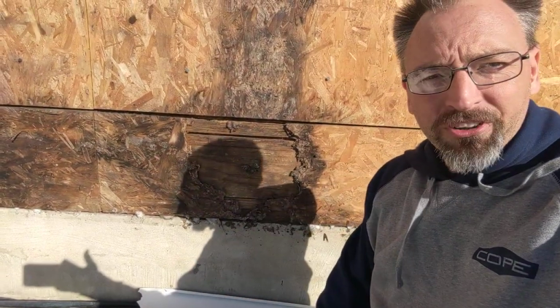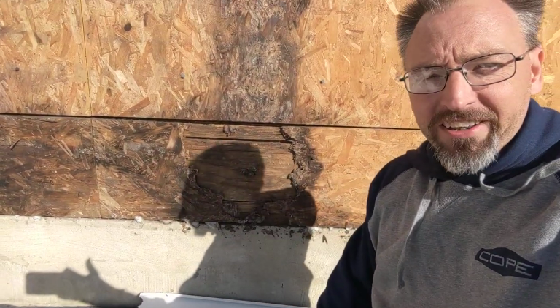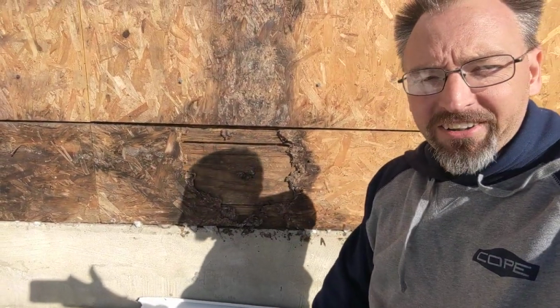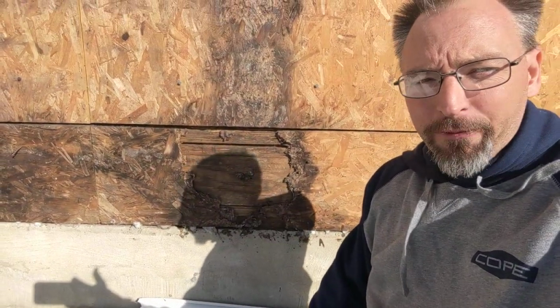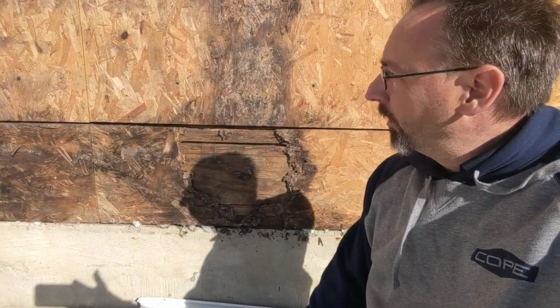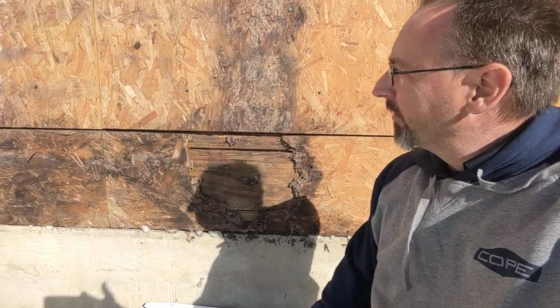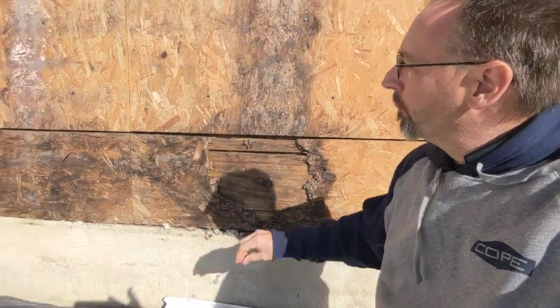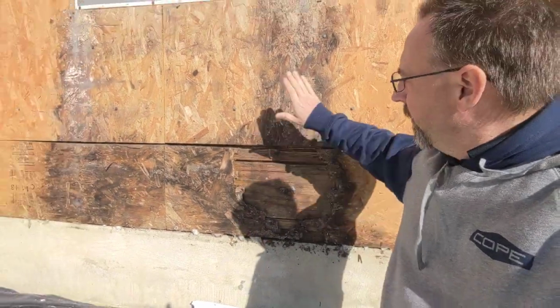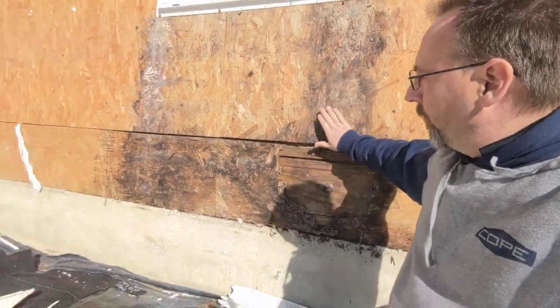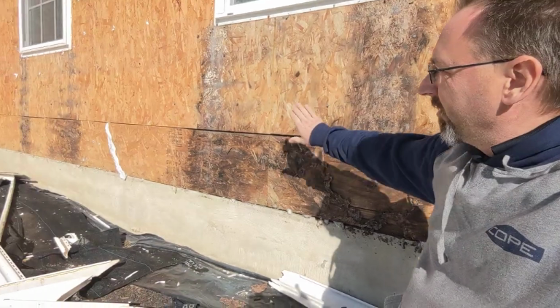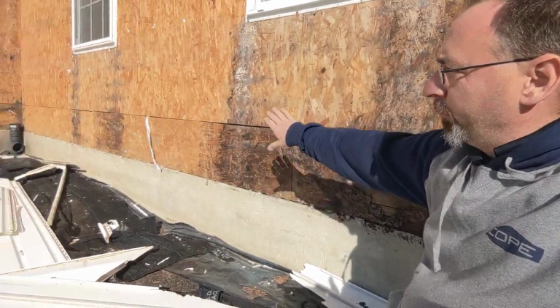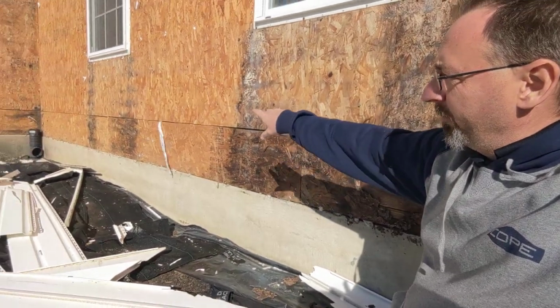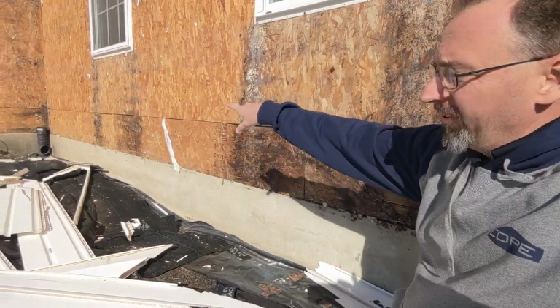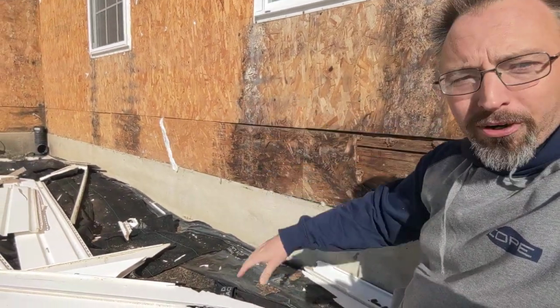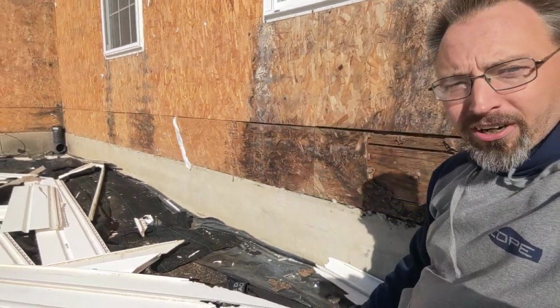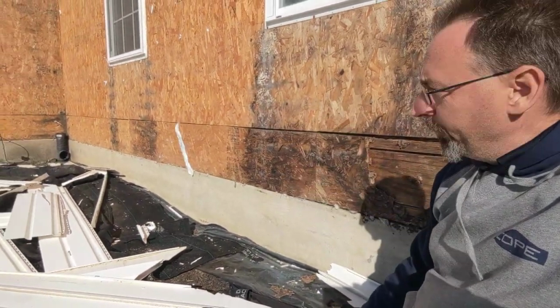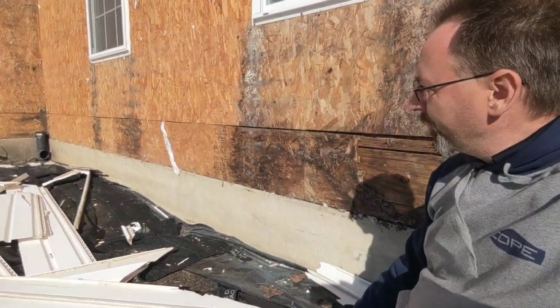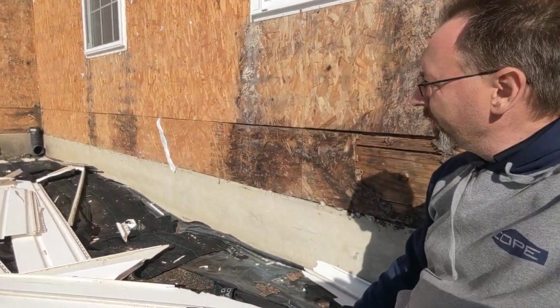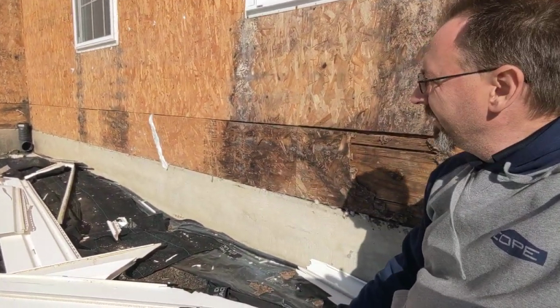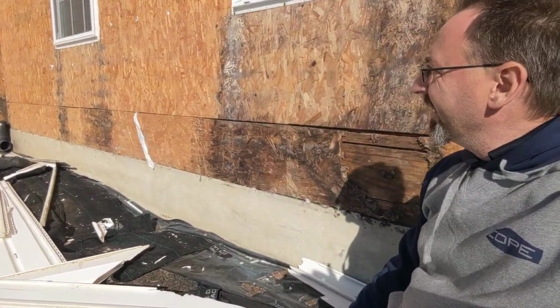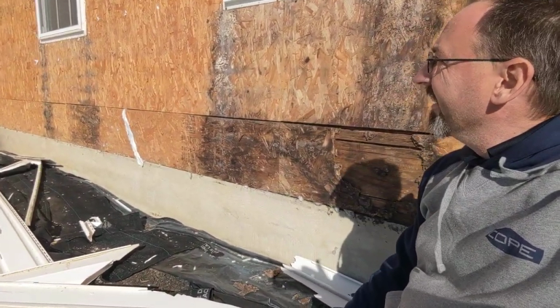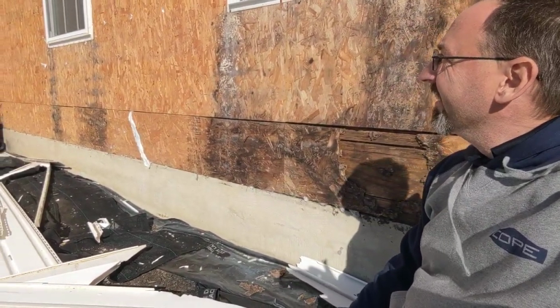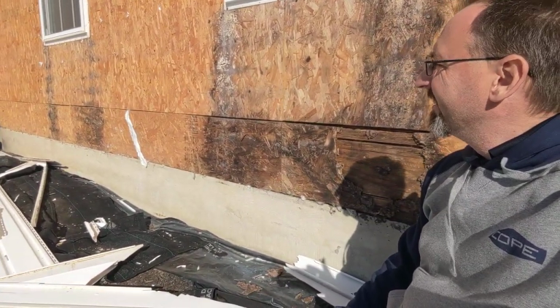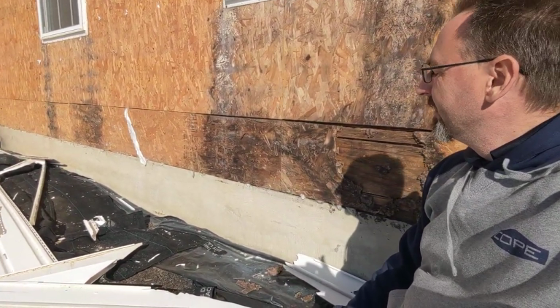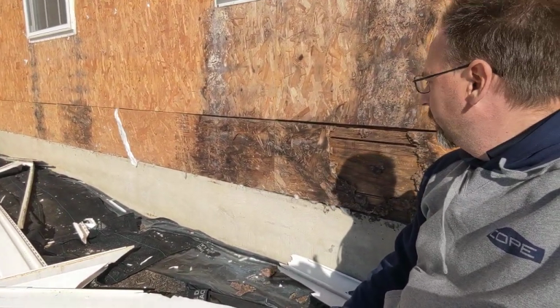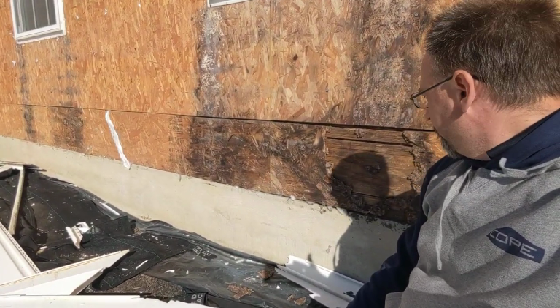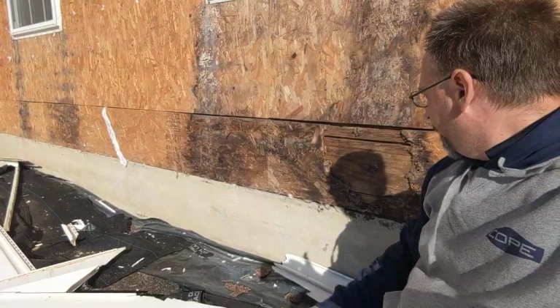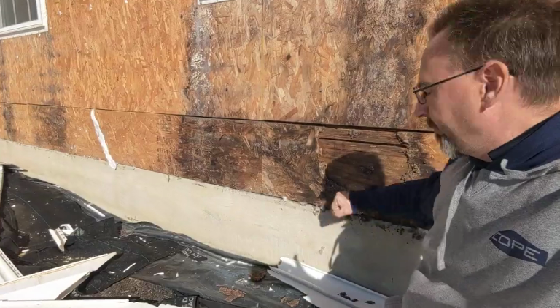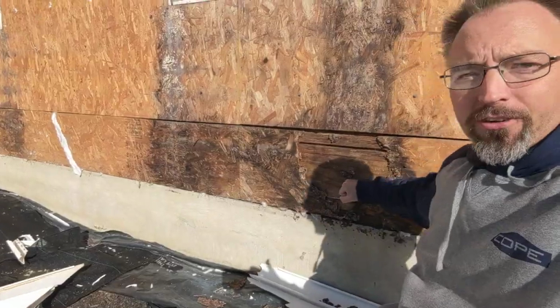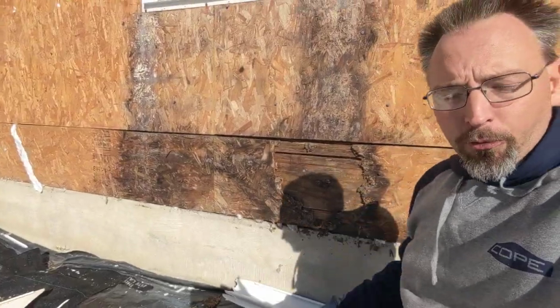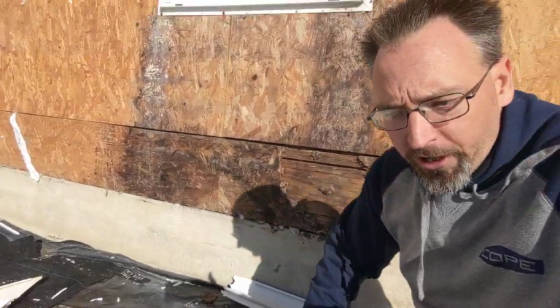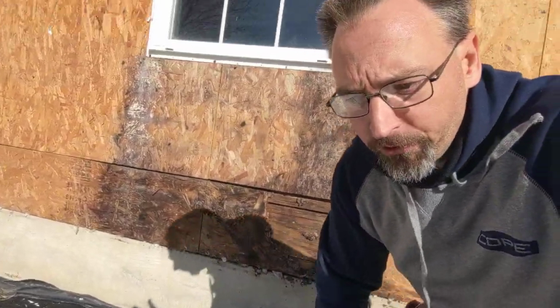Water's gotten in and it's not too bad. Both sides of this window, a little bit over here — nothing really severe. So we've got to work that out first.